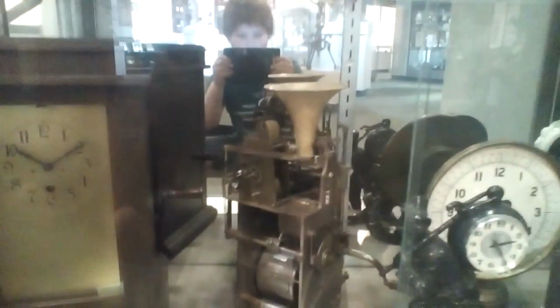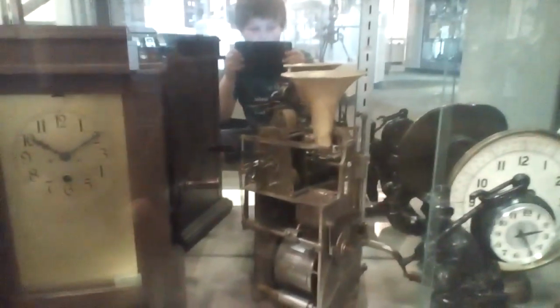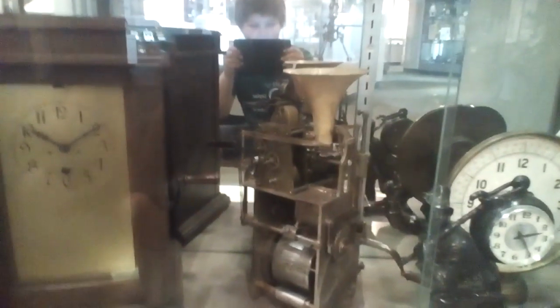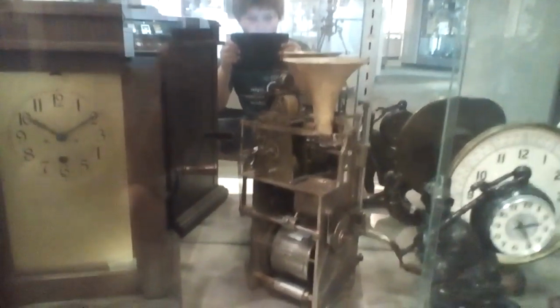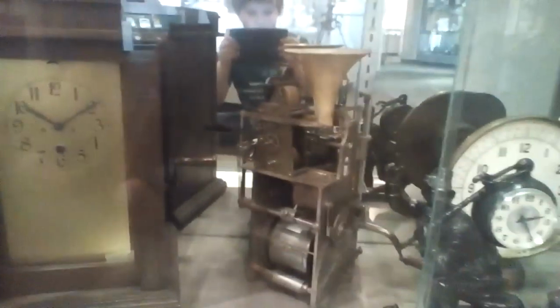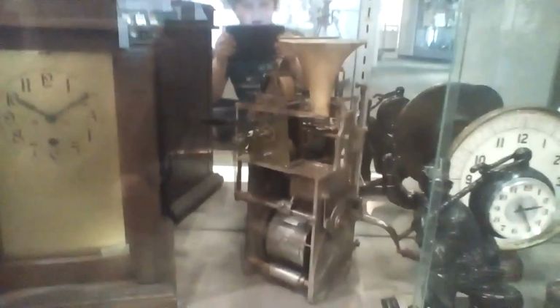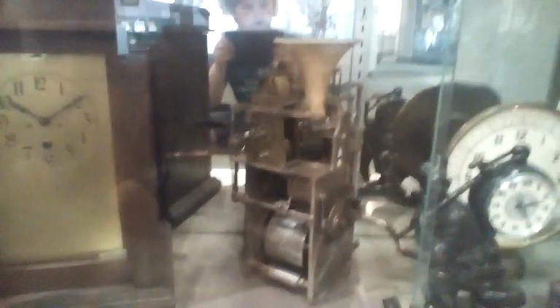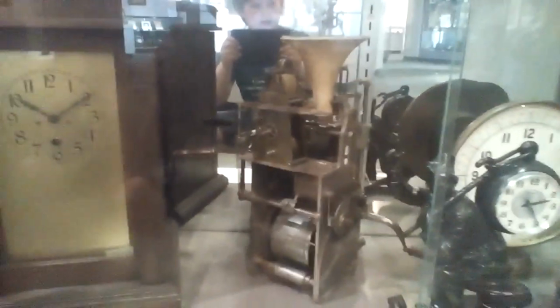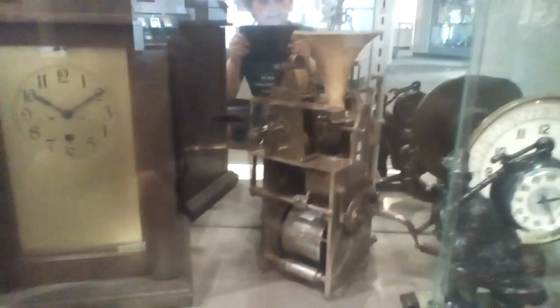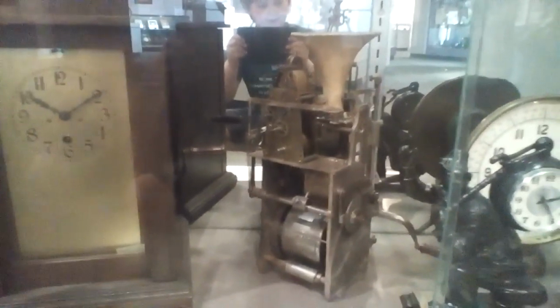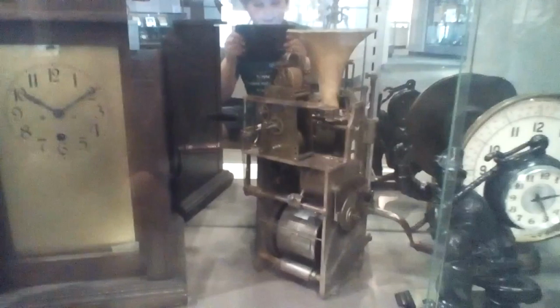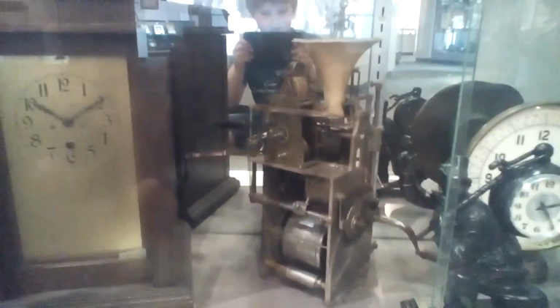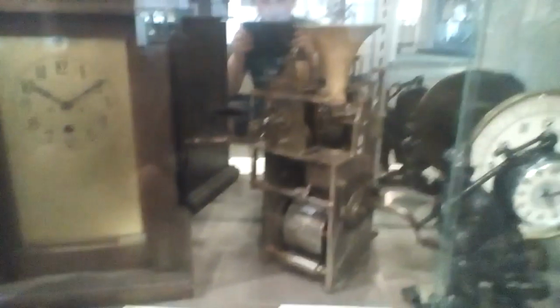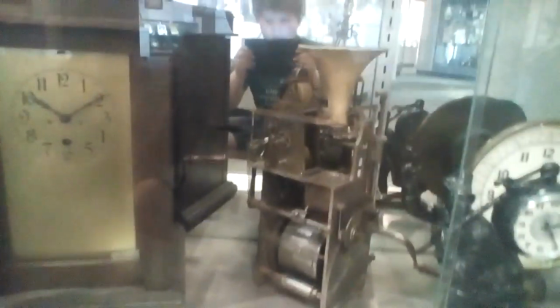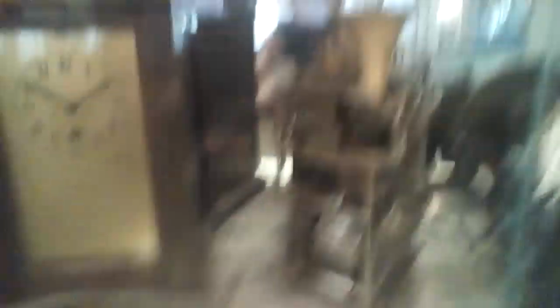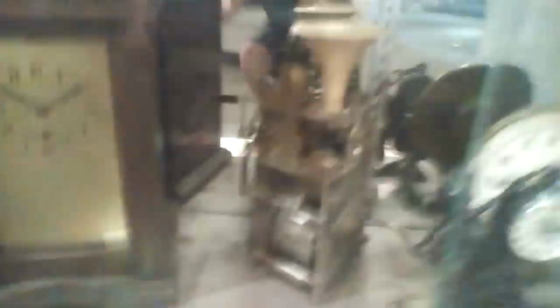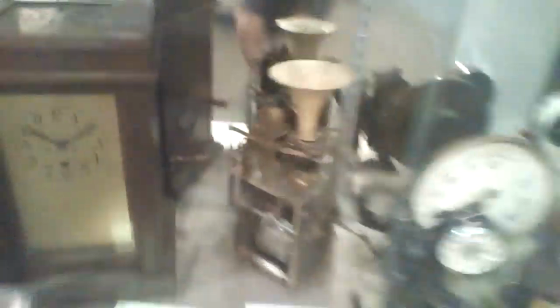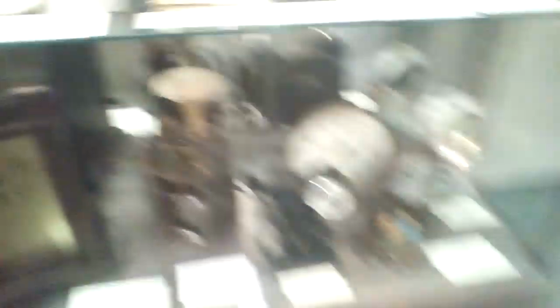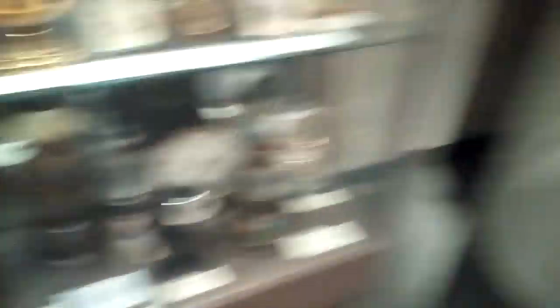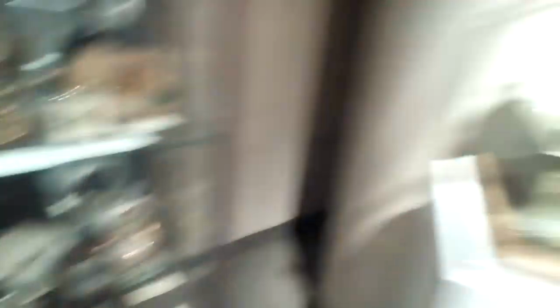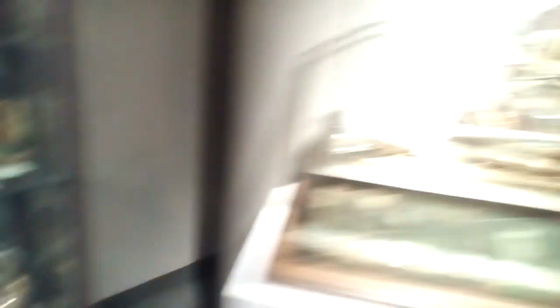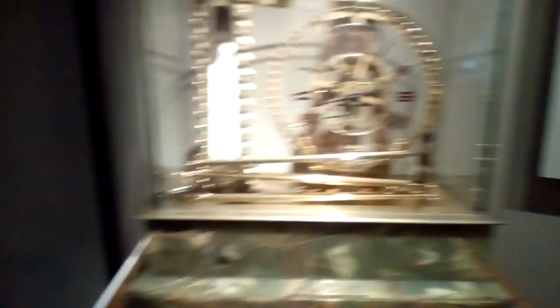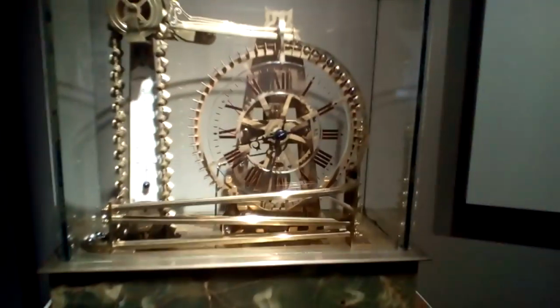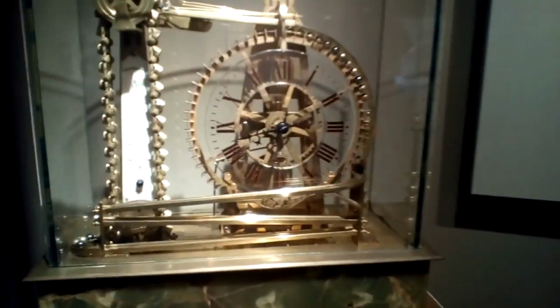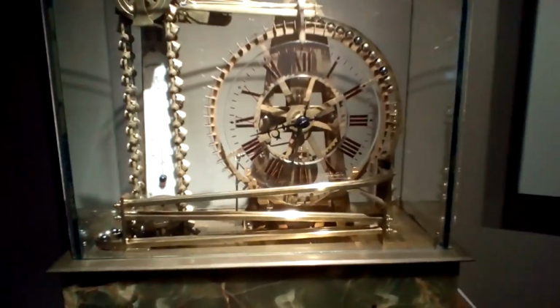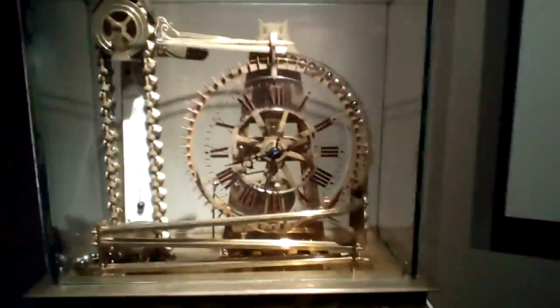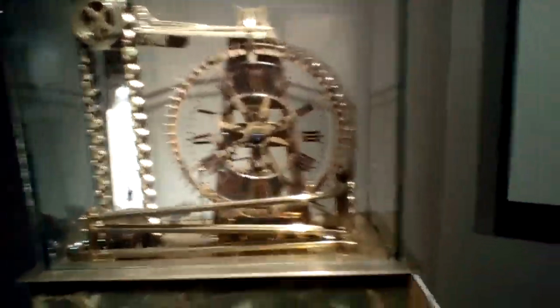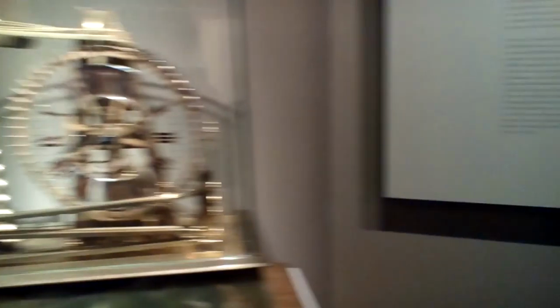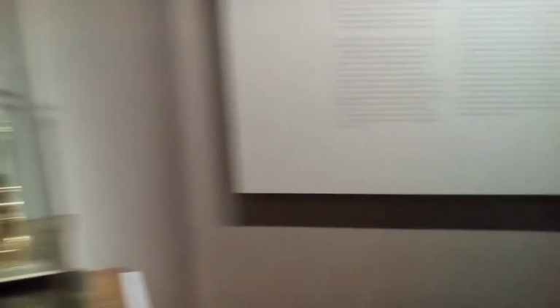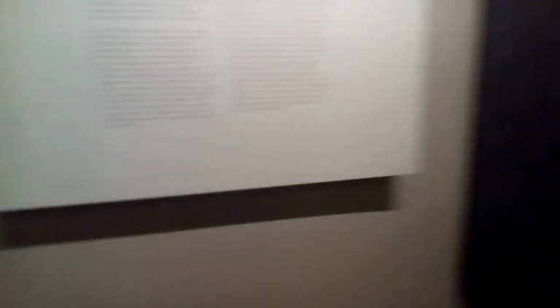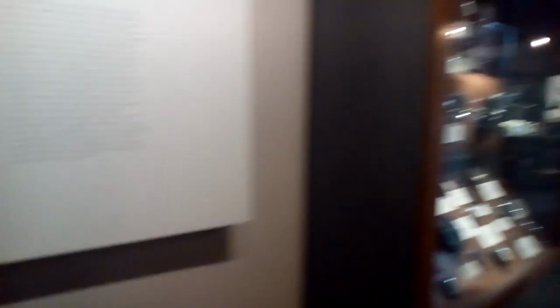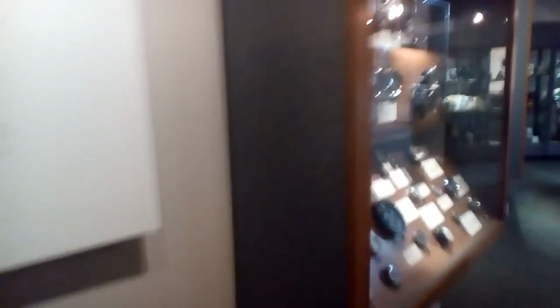This timepiece is very interesting — it's one of my favorites. And this clock, I think, uses mercury.